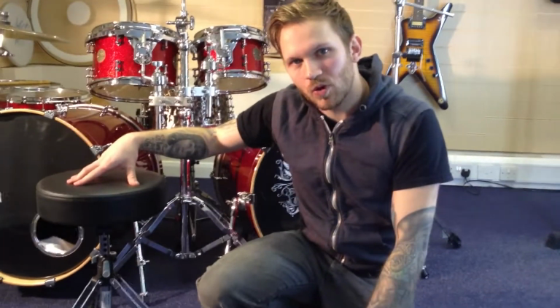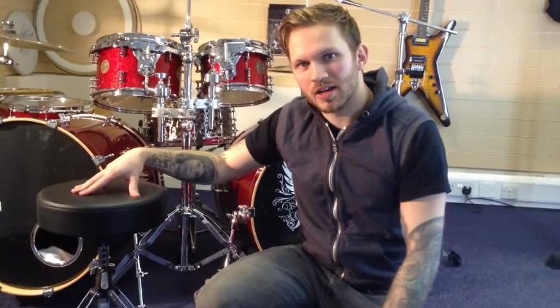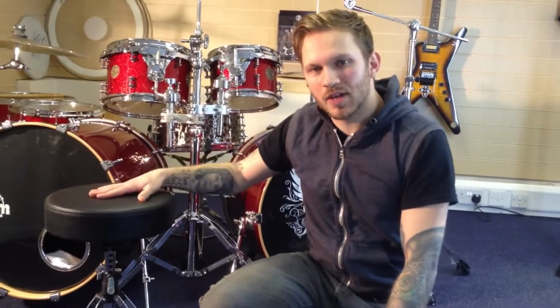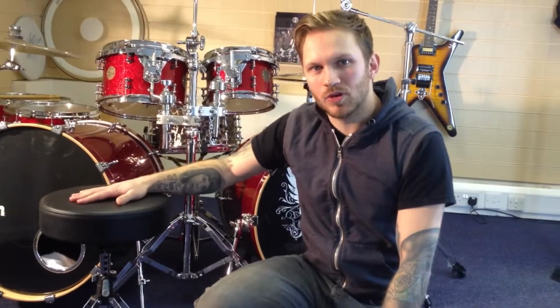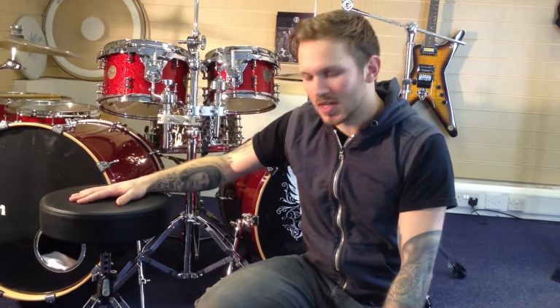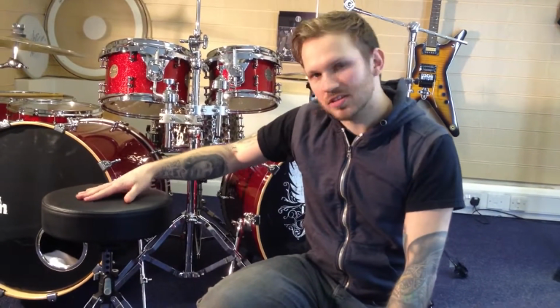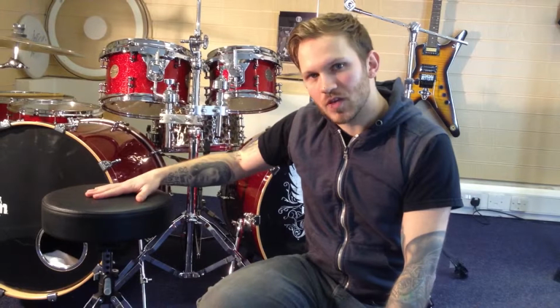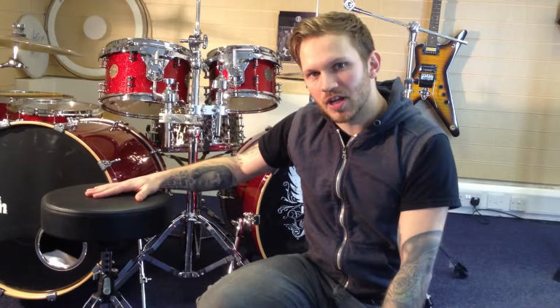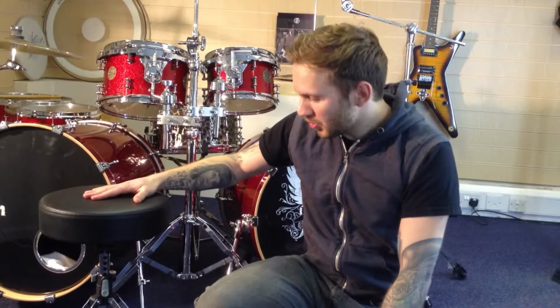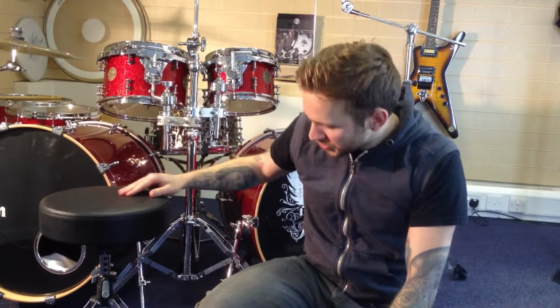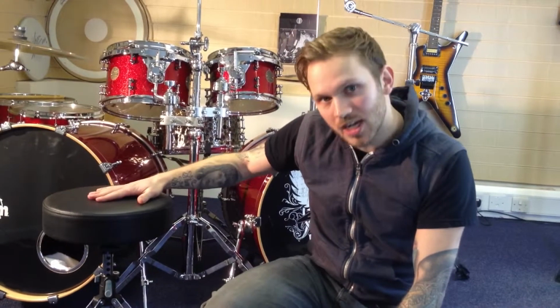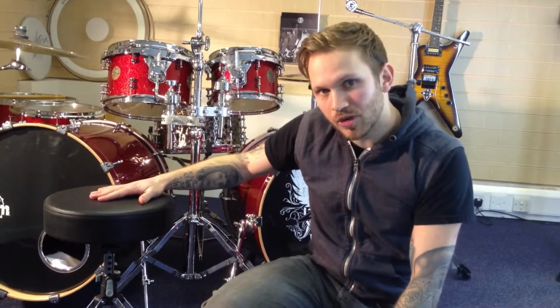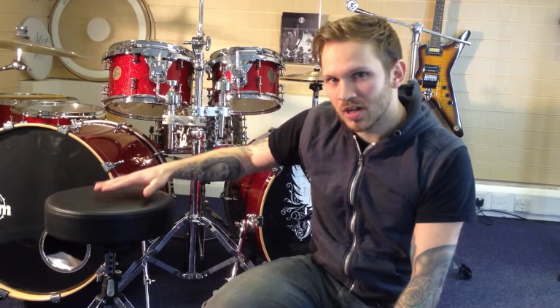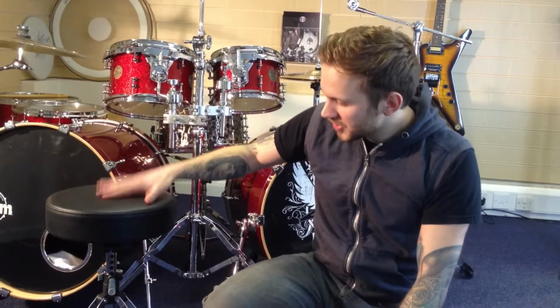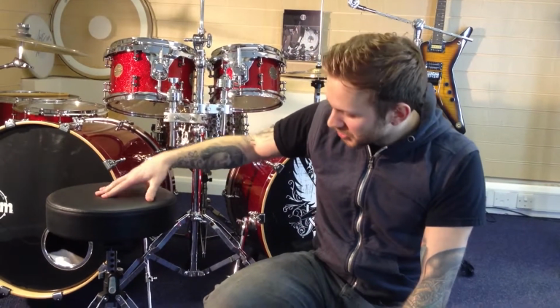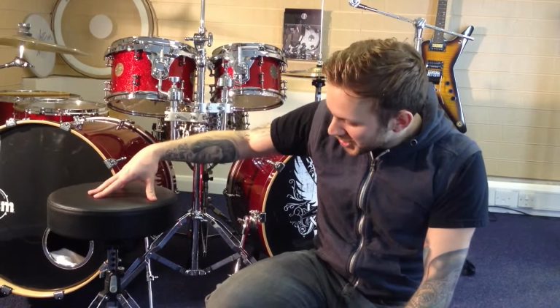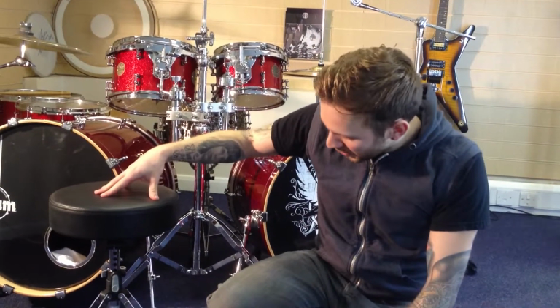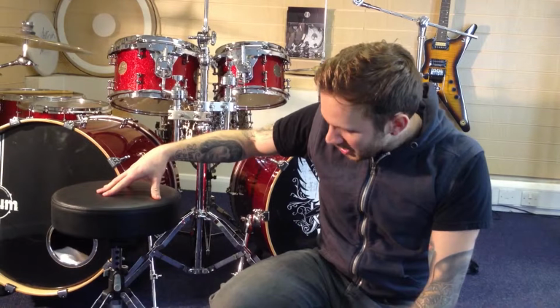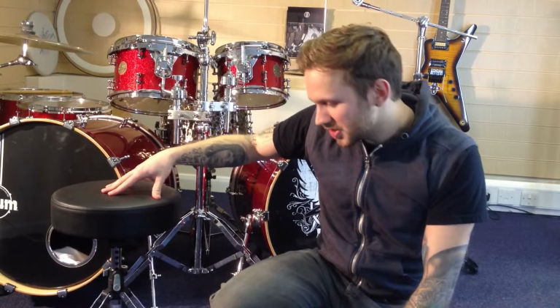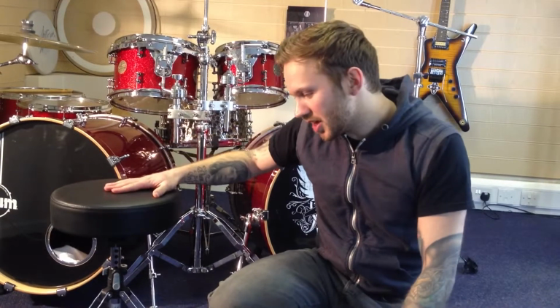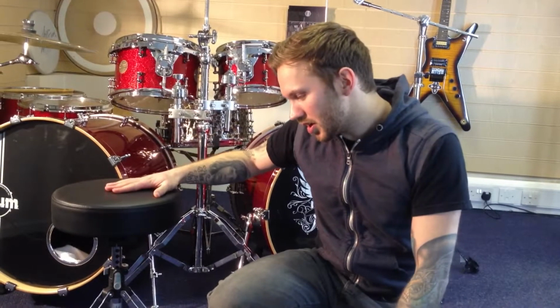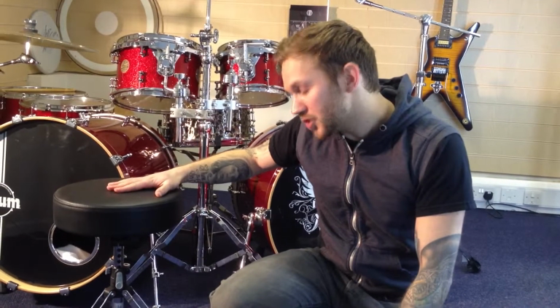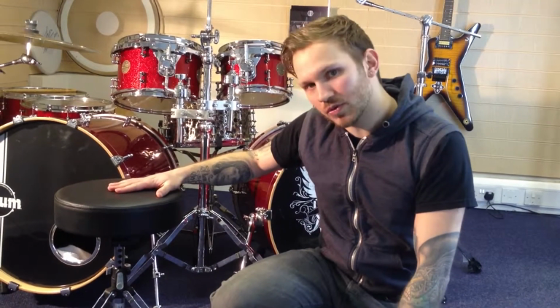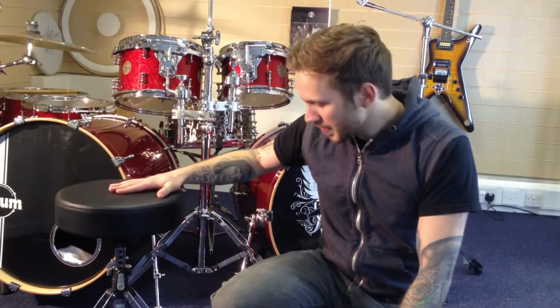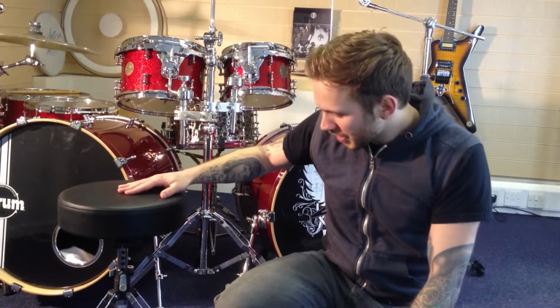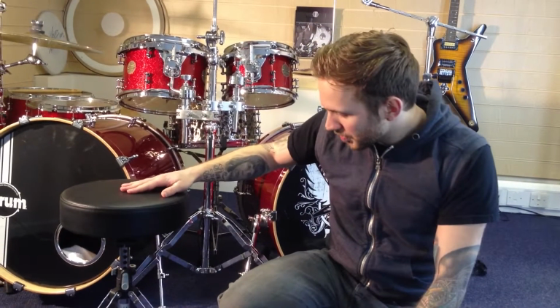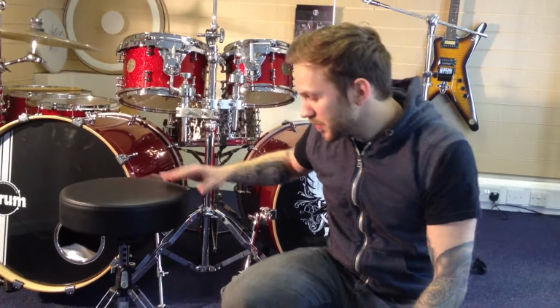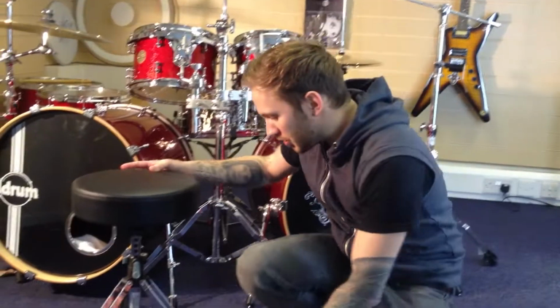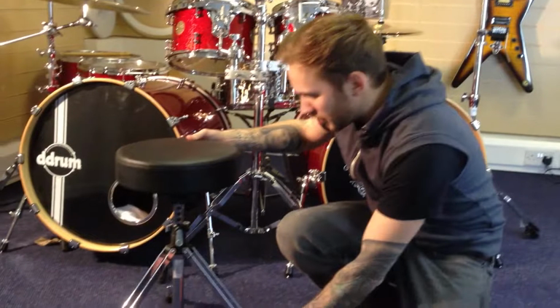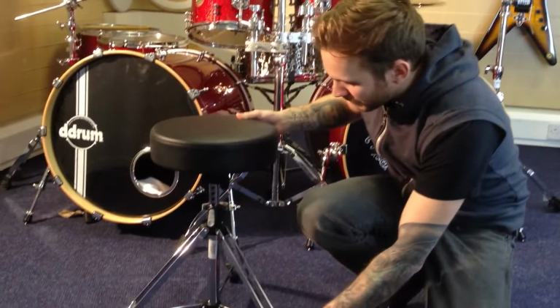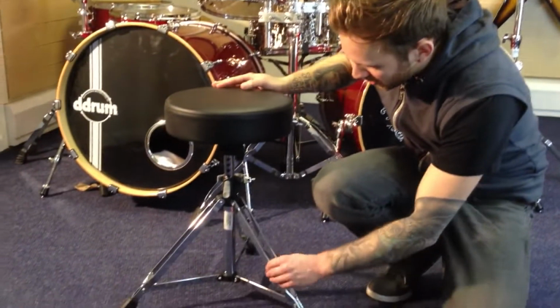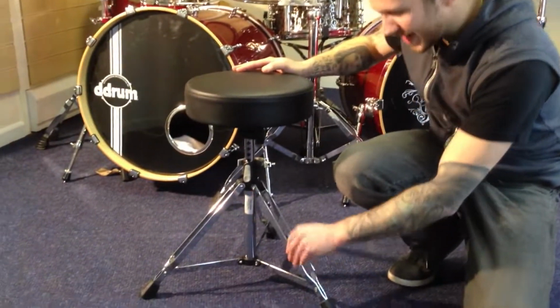Welcome back. I'm David from Bill Lewington's. This is the third video in our feature on K&M Drum Thrones. This is the Pico throne here. This is their entry-level throne, but even so, they've made a very solid seat here.